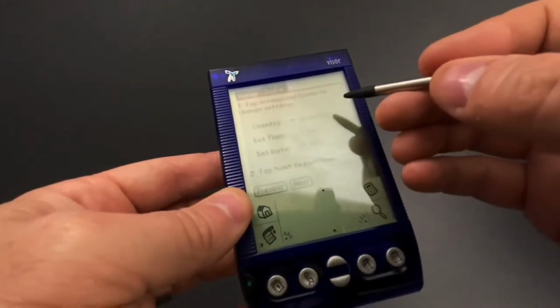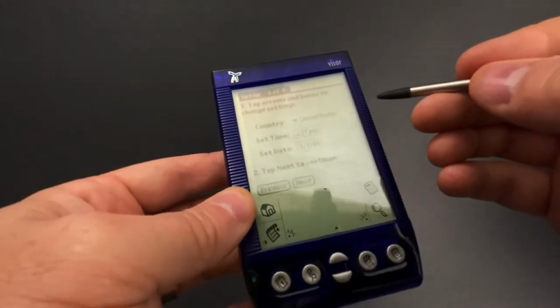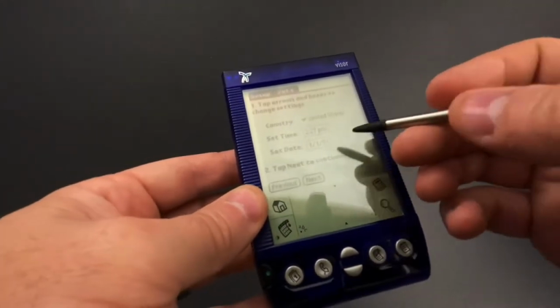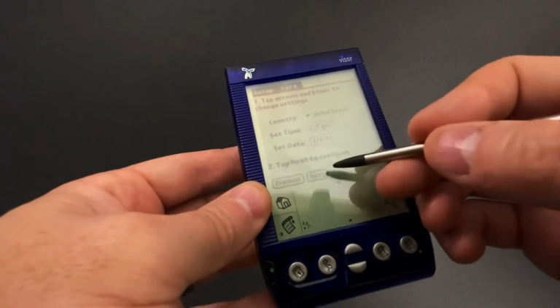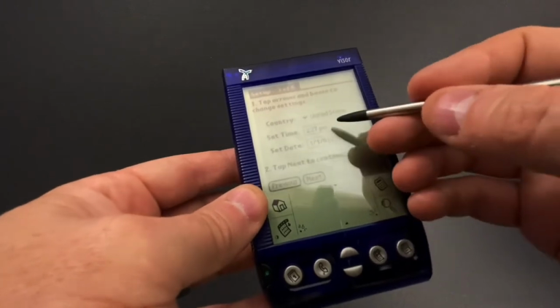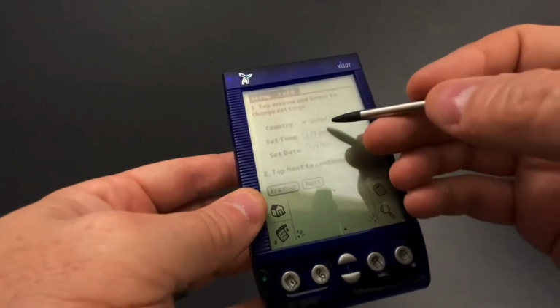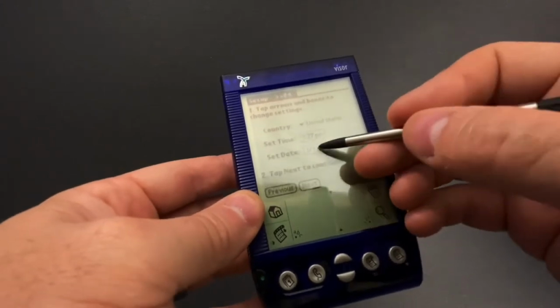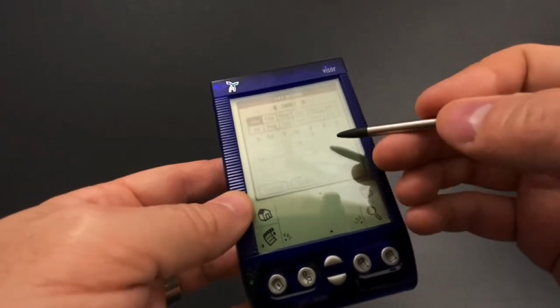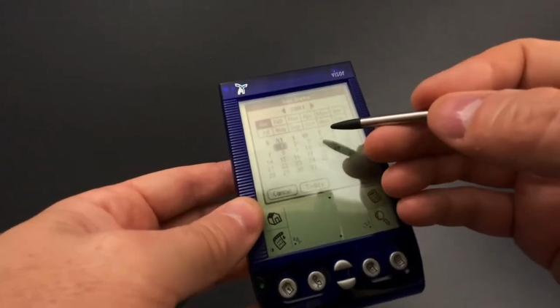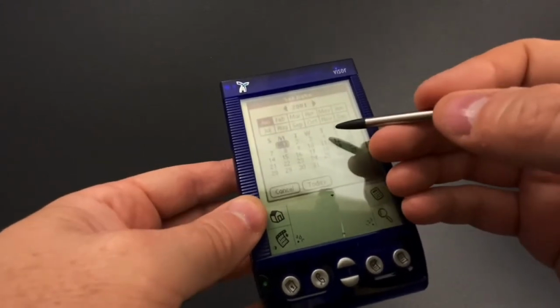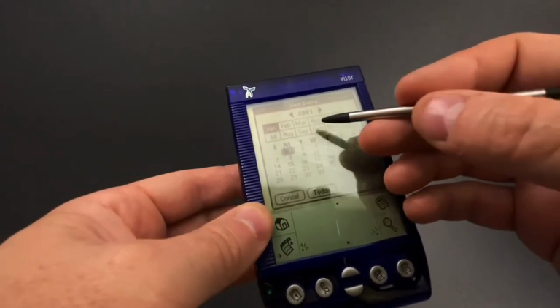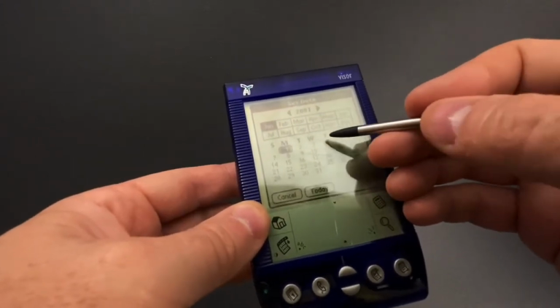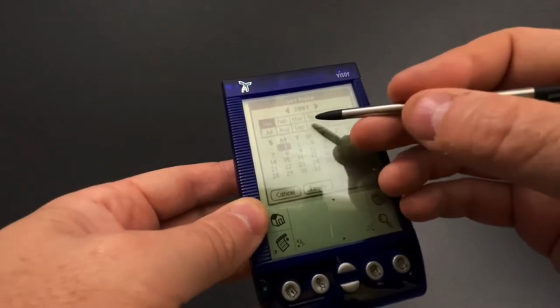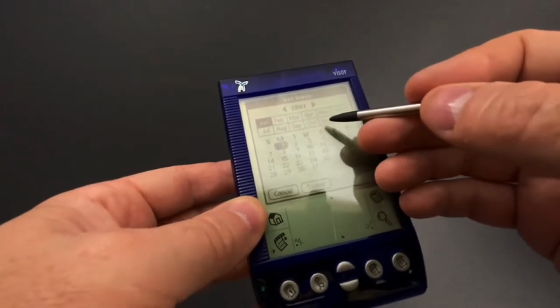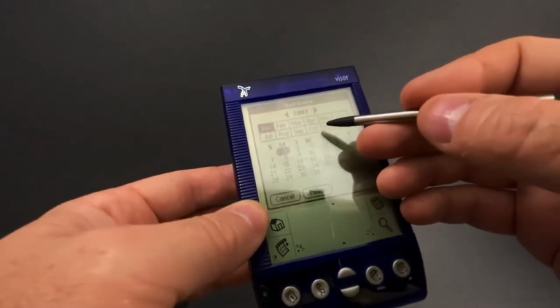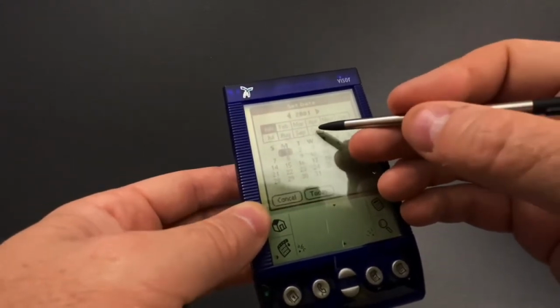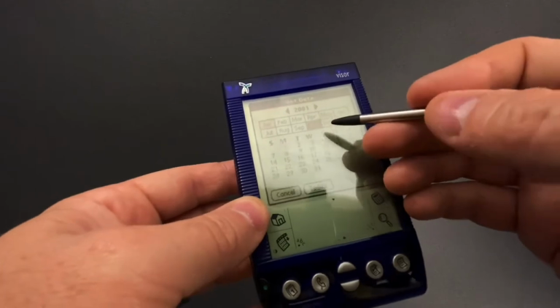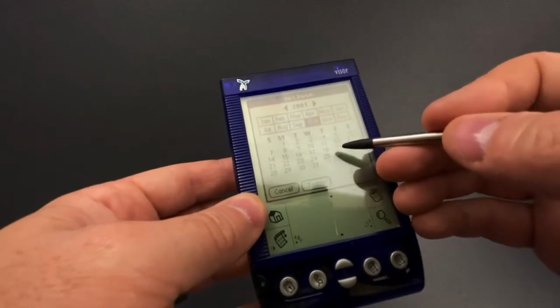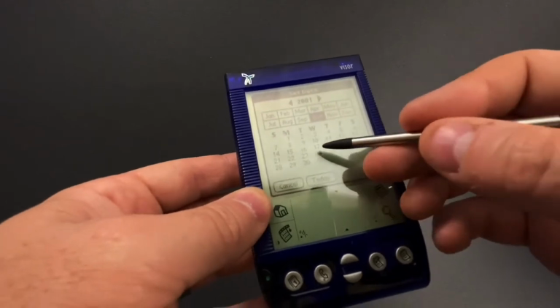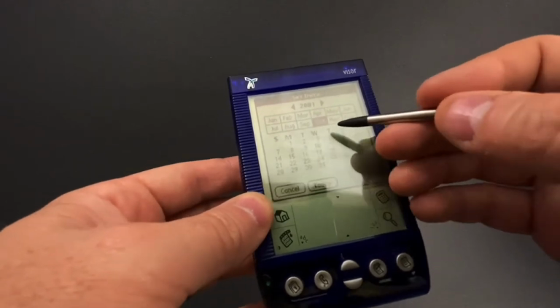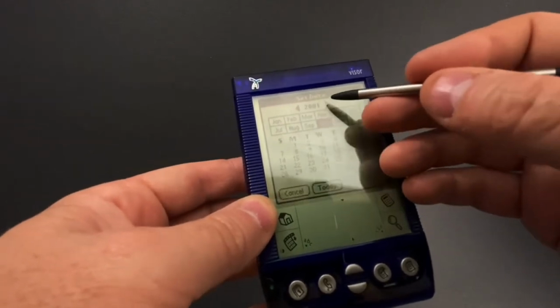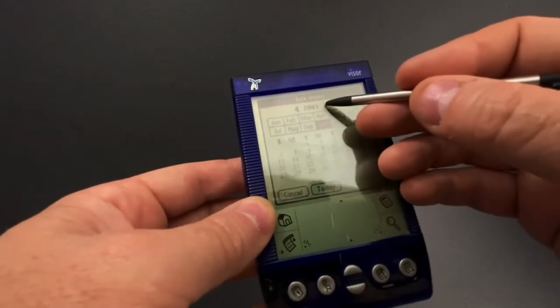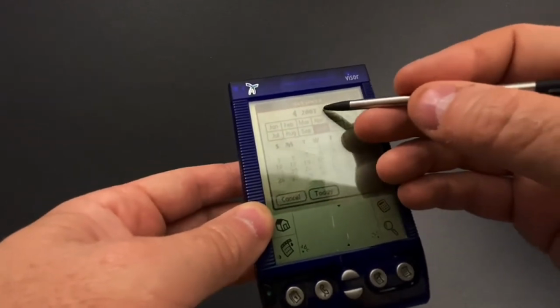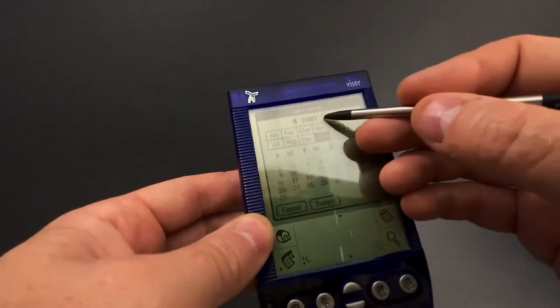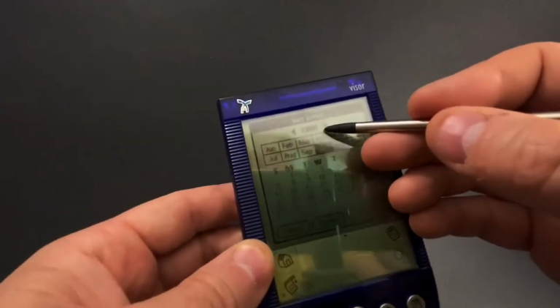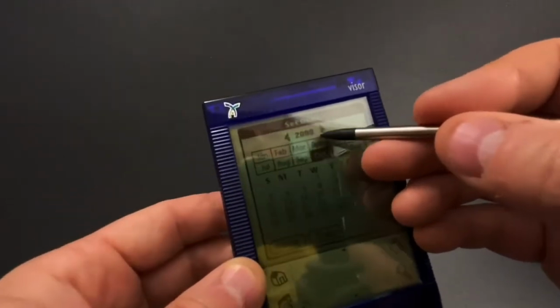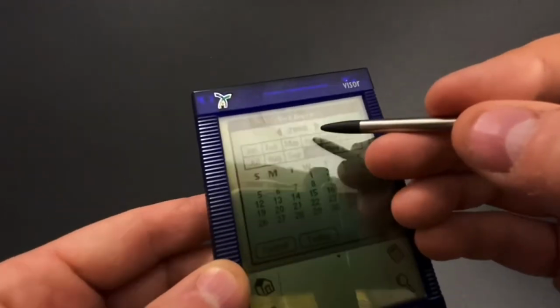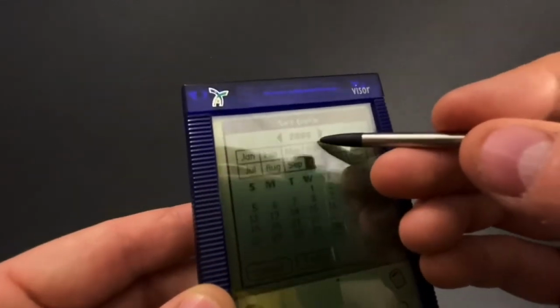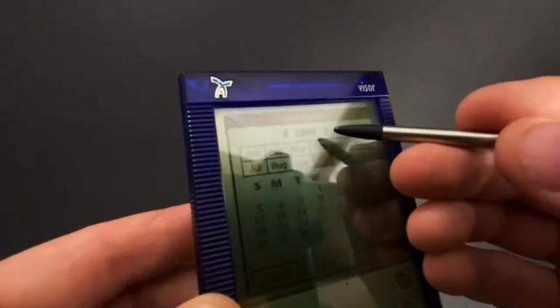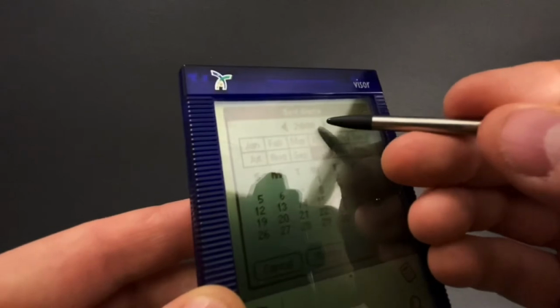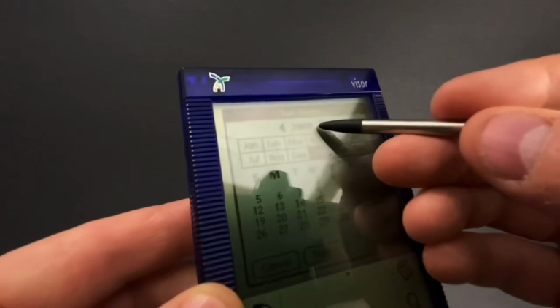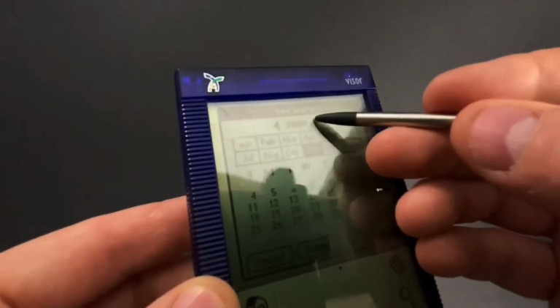This is hilarious. What date is that? 2001. The dates always start off from when they were produced or manufactured. So we've got to skip forward a few years to 2020, which is when I was making this video.